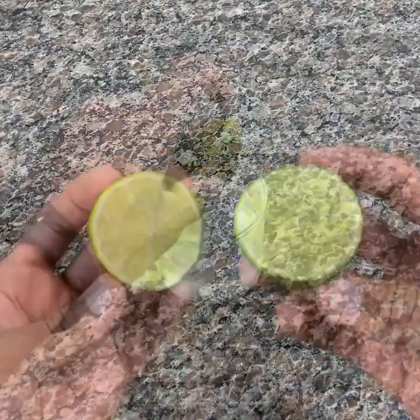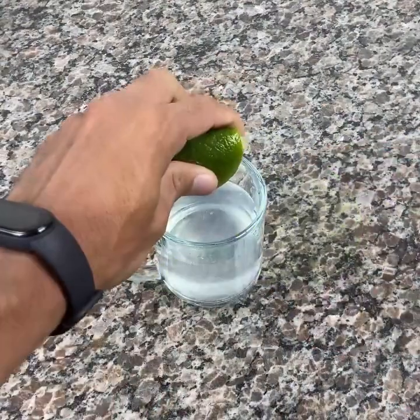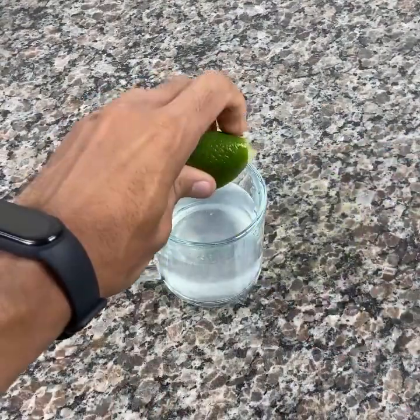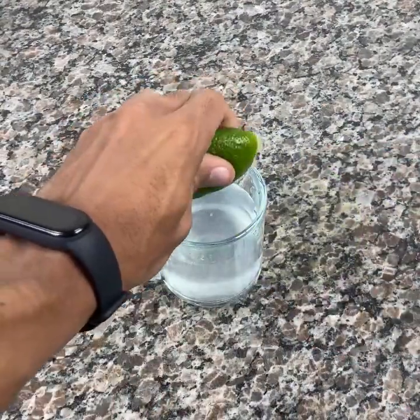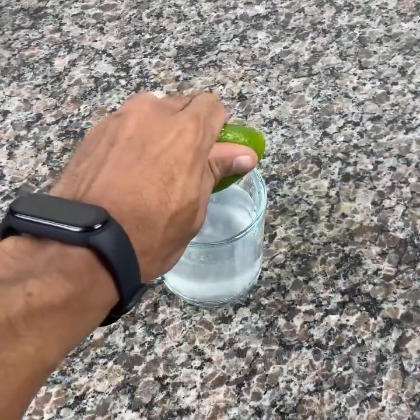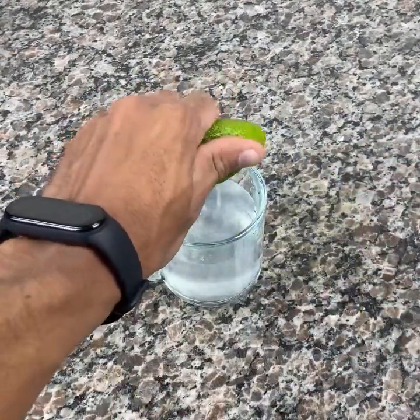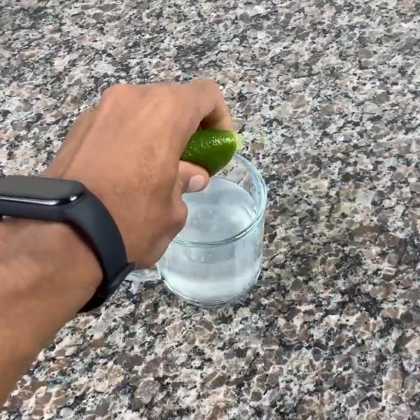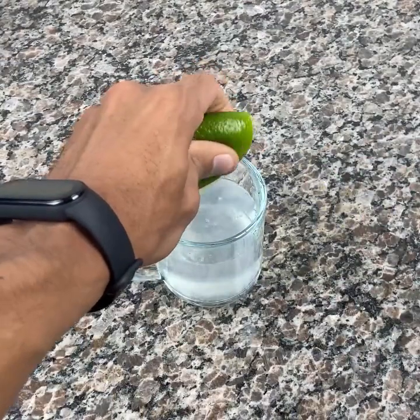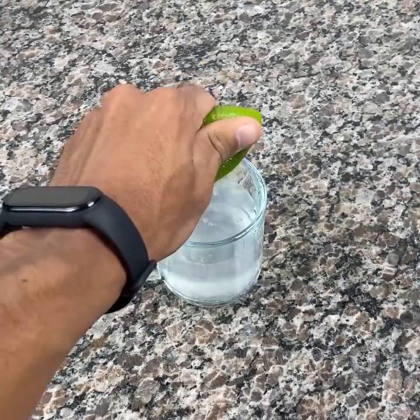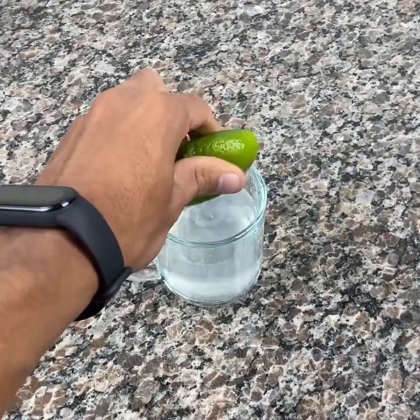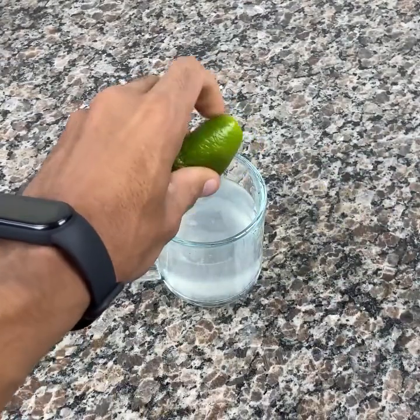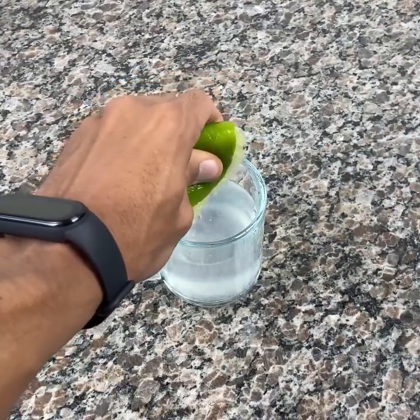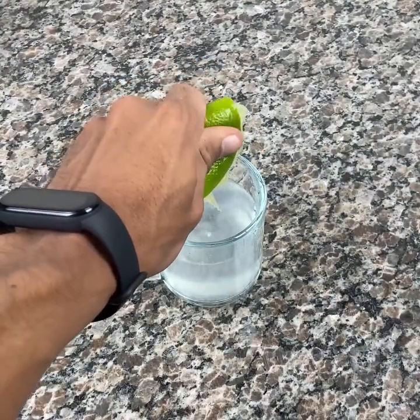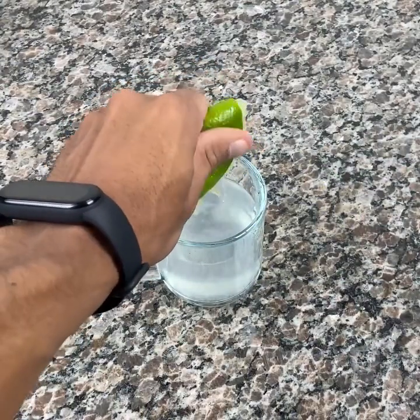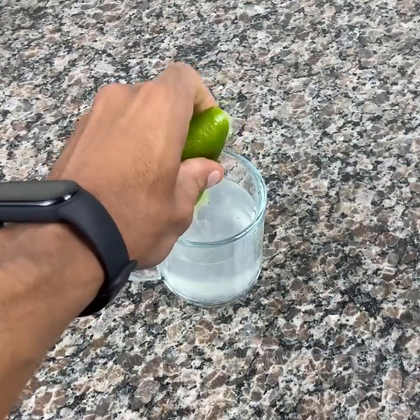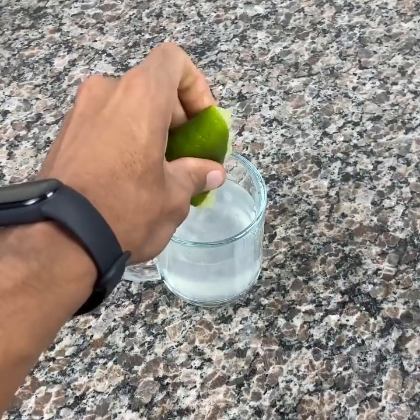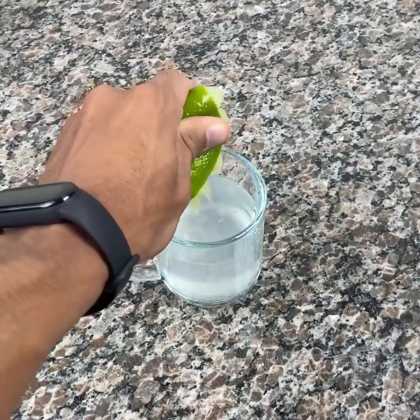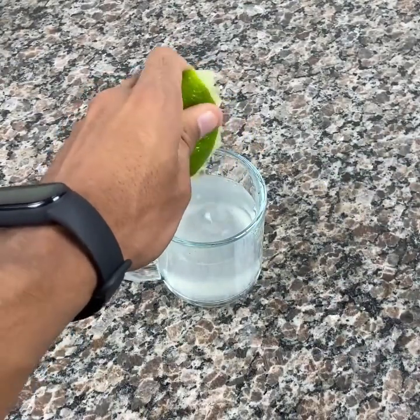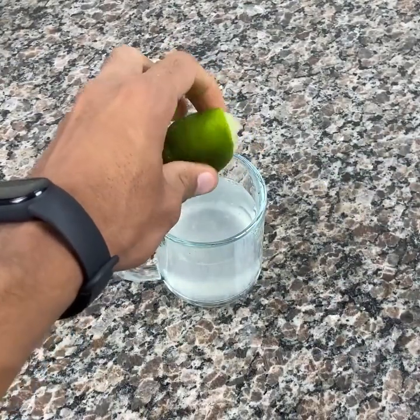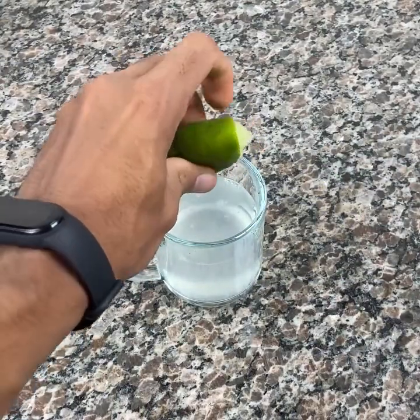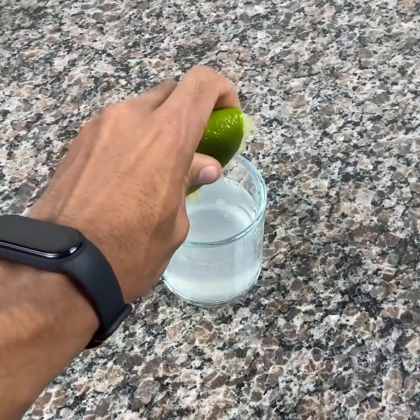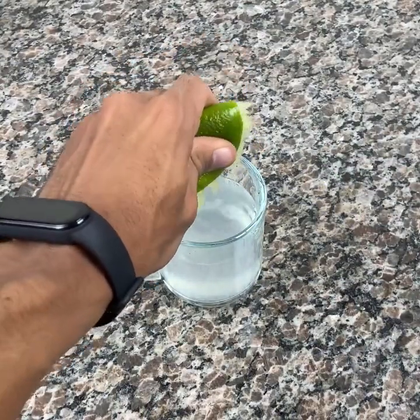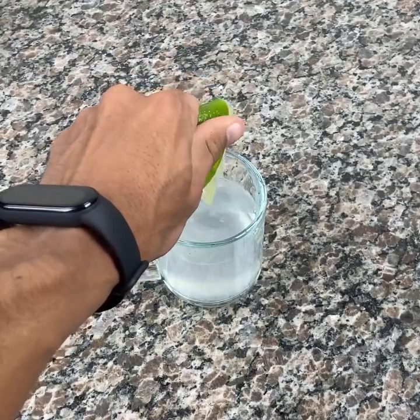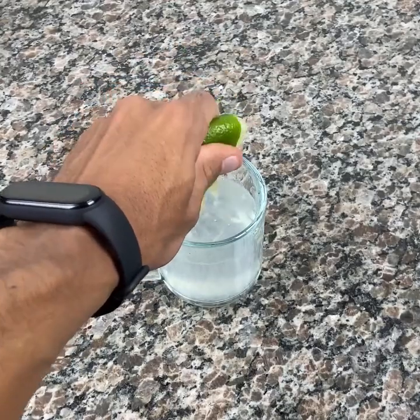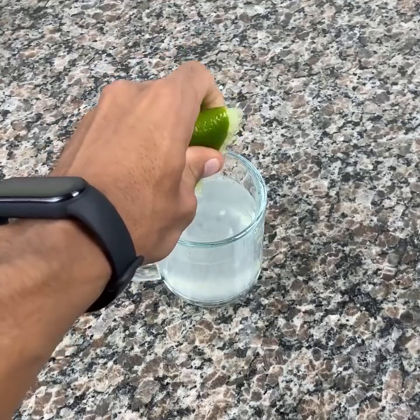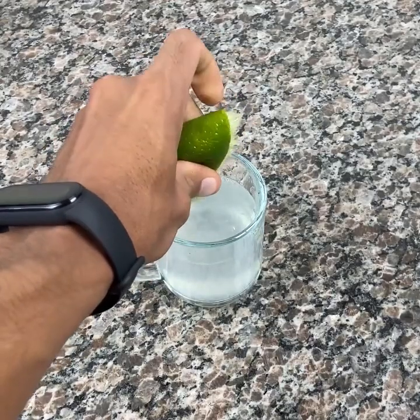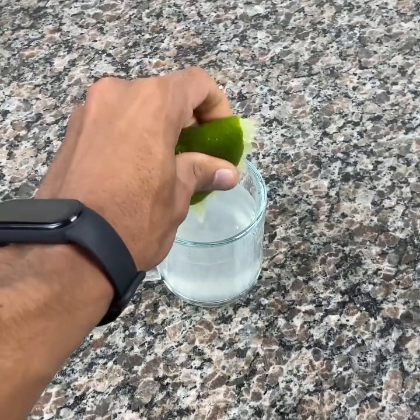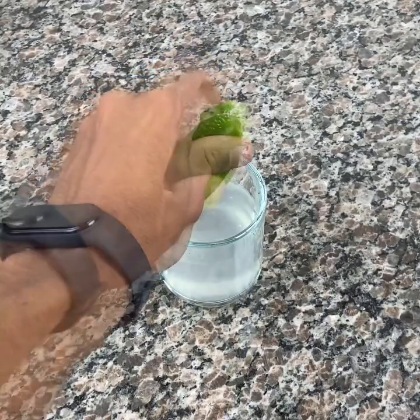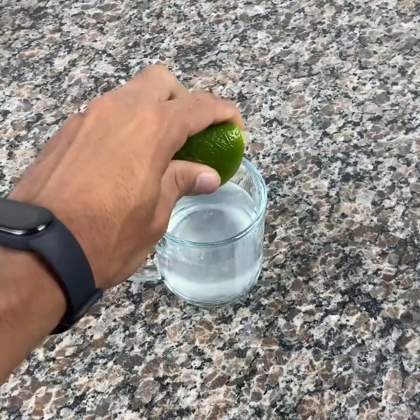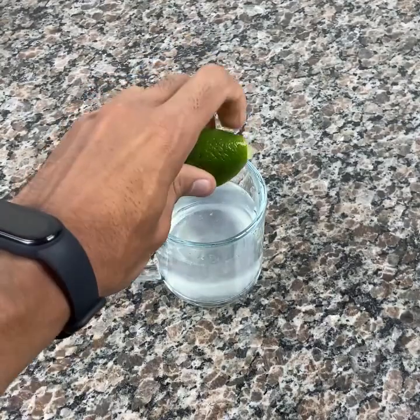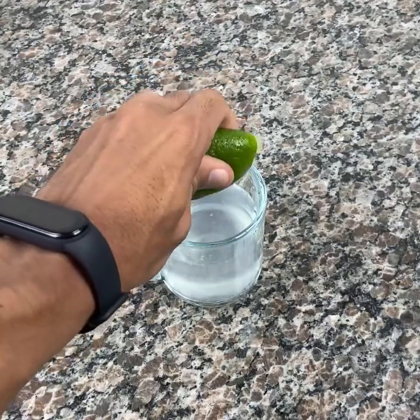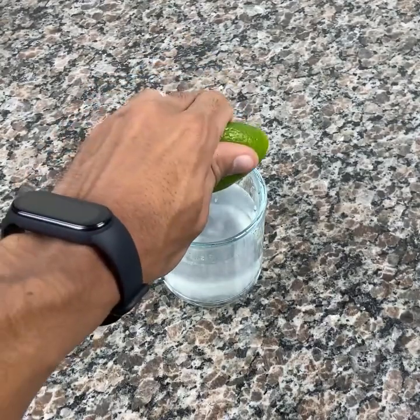Lemon is super good for our health. It is a natural anti-inflammatory, which ends up helping our intestinal flora. It also helps in the health of our kidneys and our body as well. It is very good for our health.